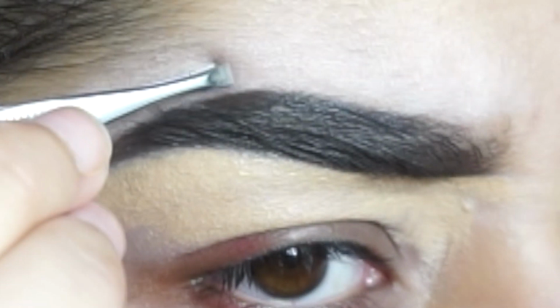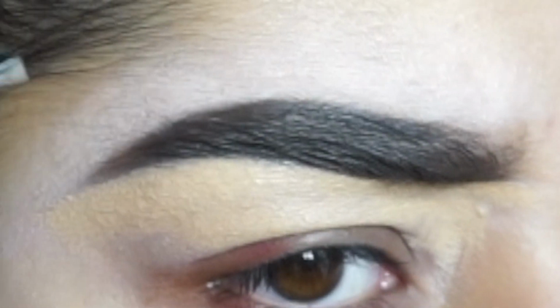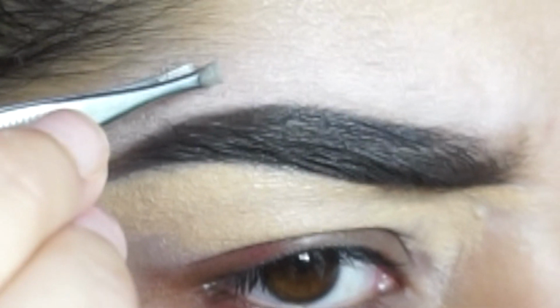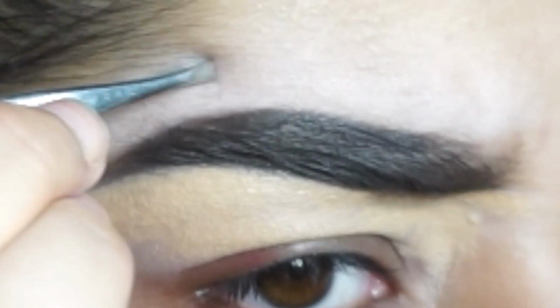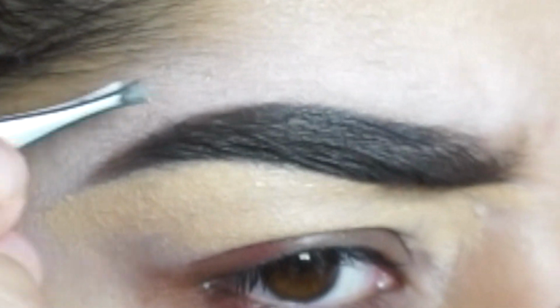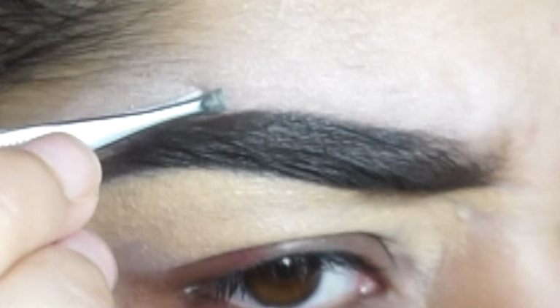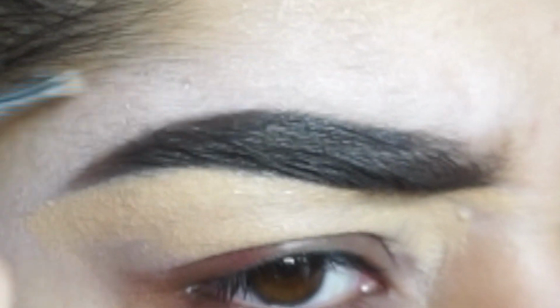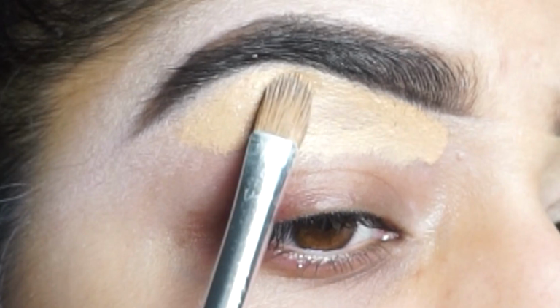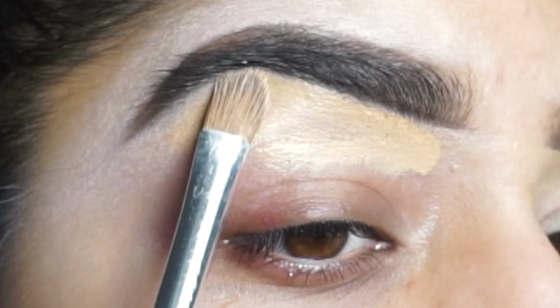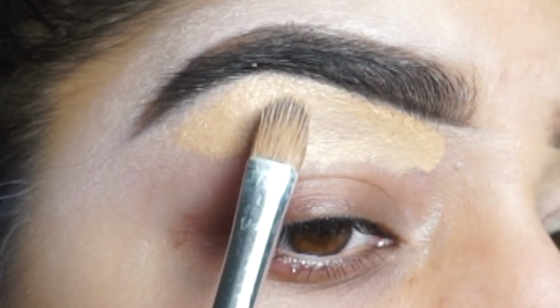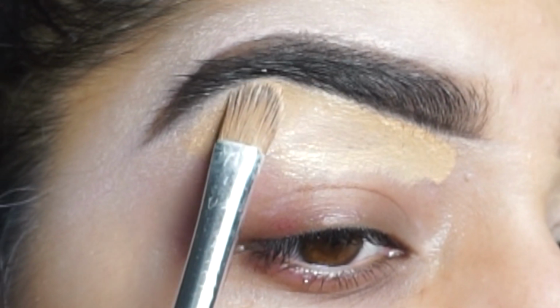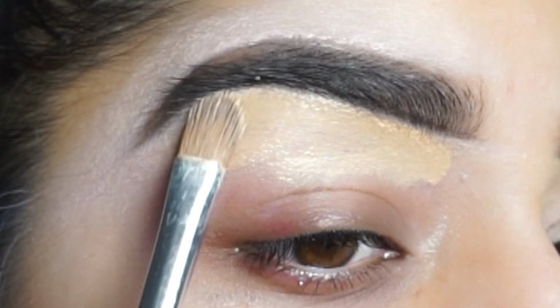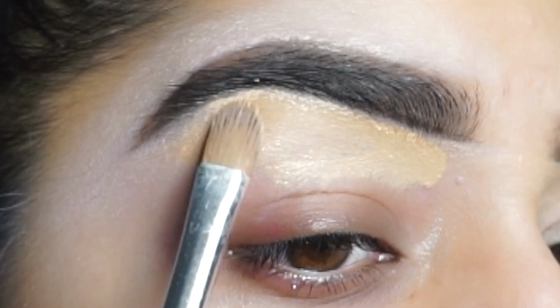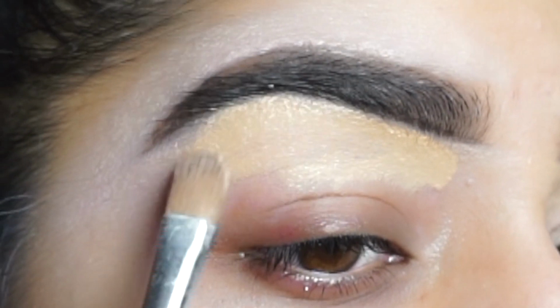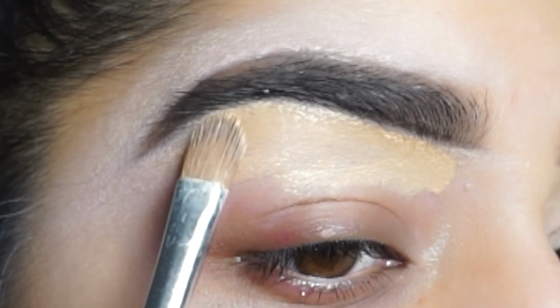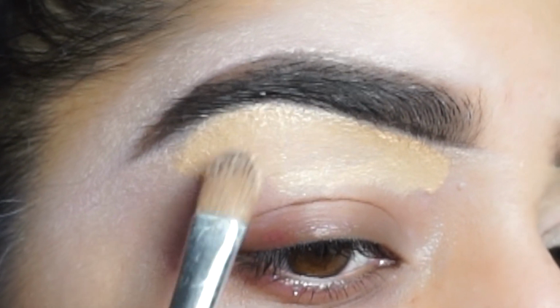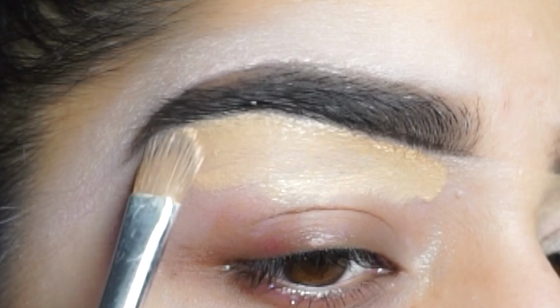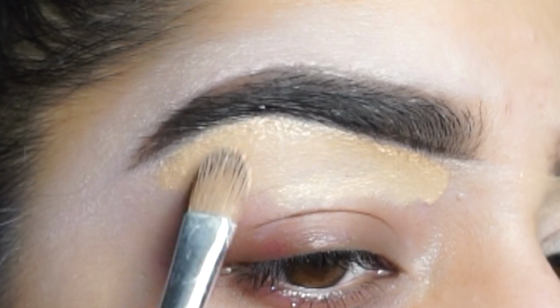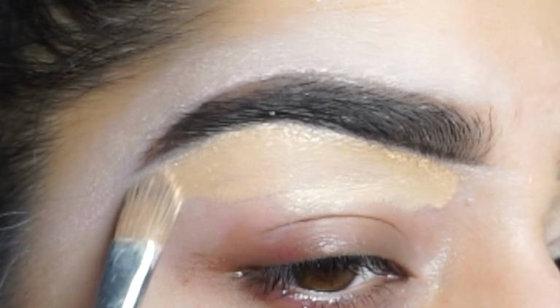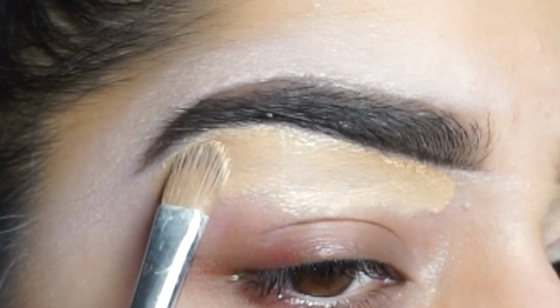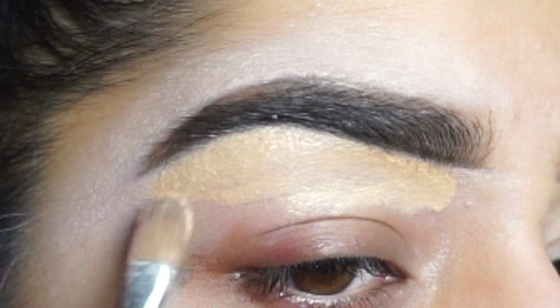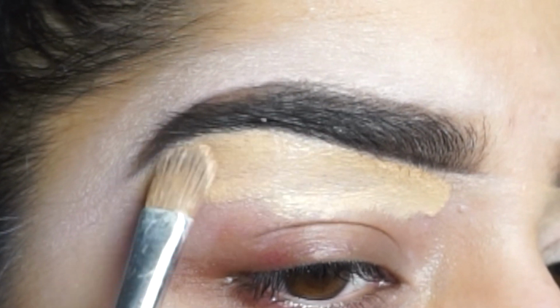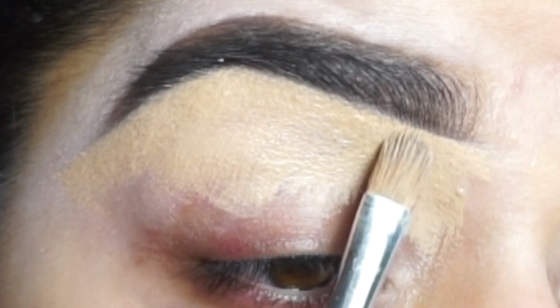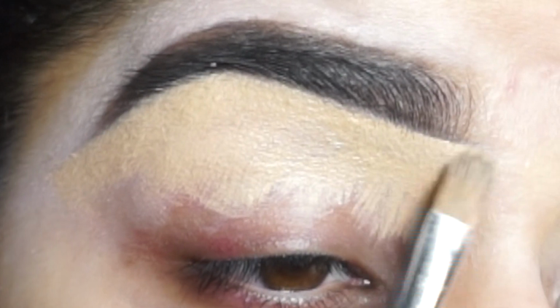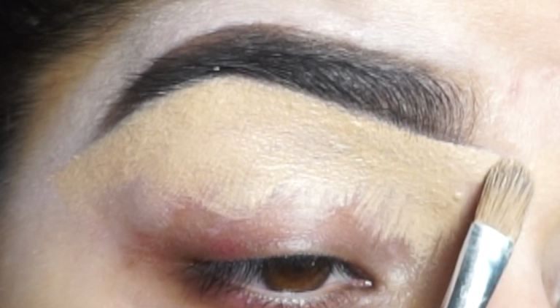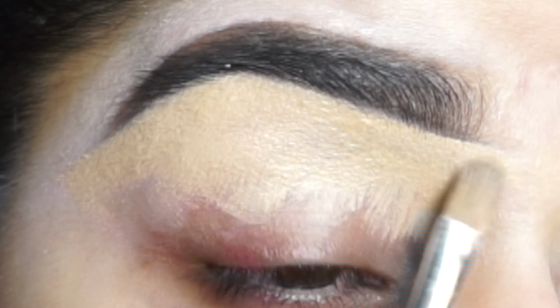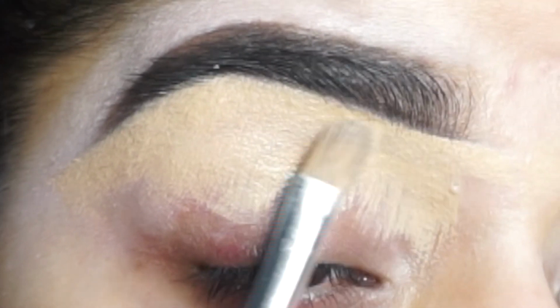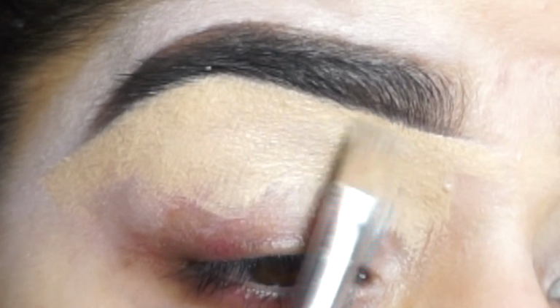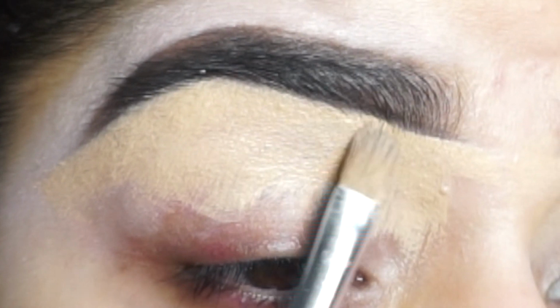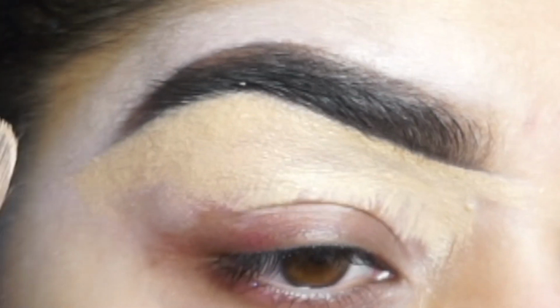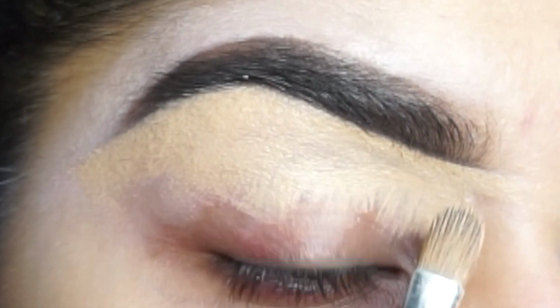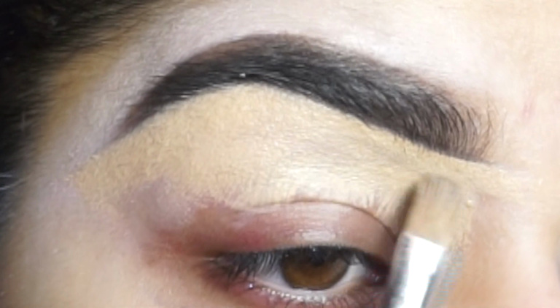Once your brows are clean, you can then move on to step five, which is concealing your brows. The reason why I like to conceal my brows is because it gives them a perfect shape.